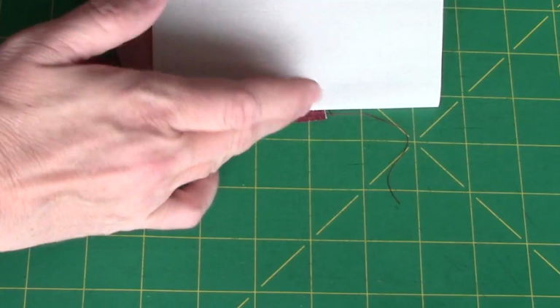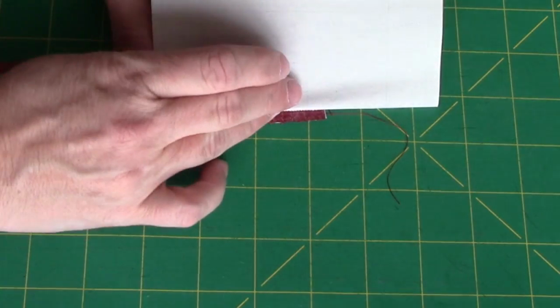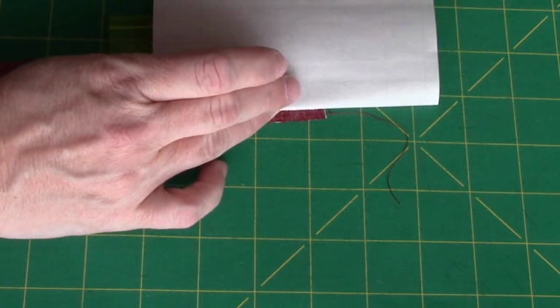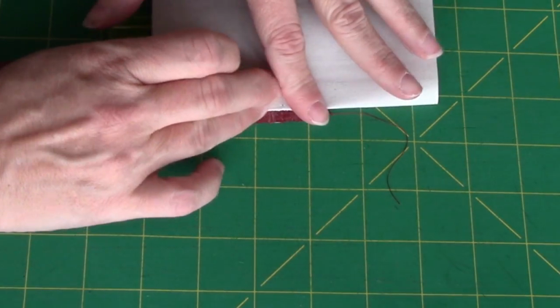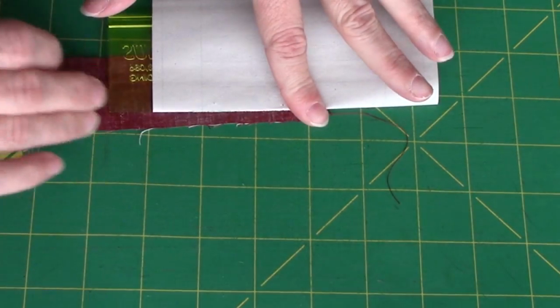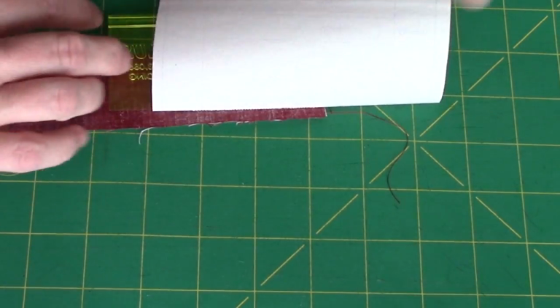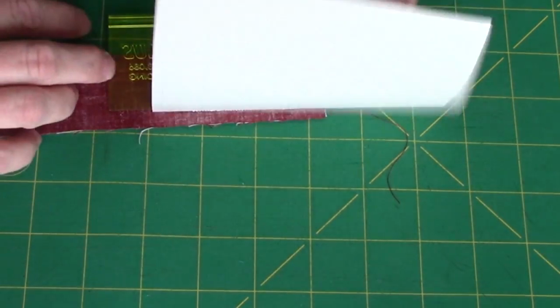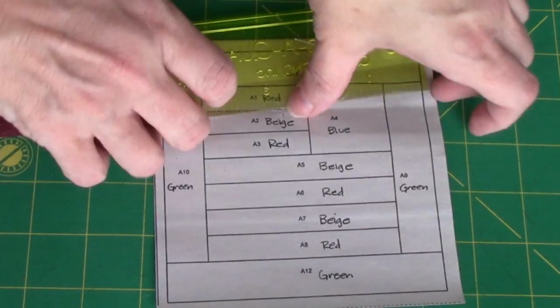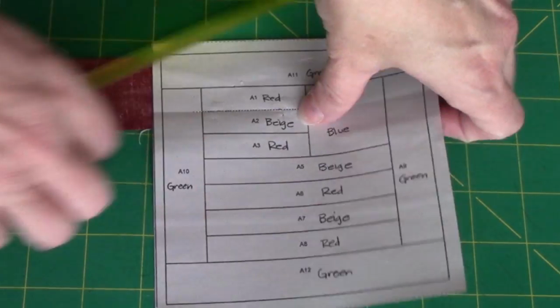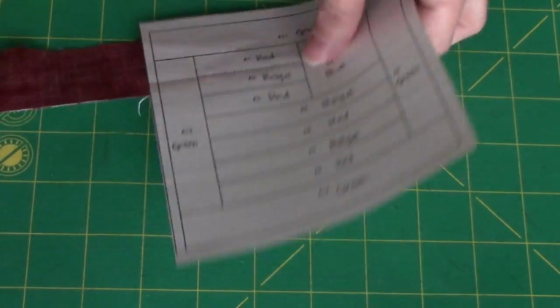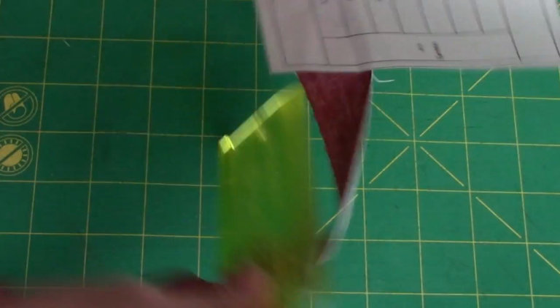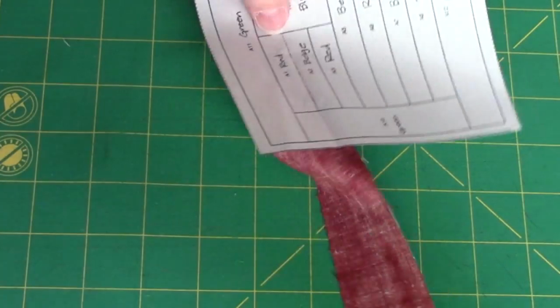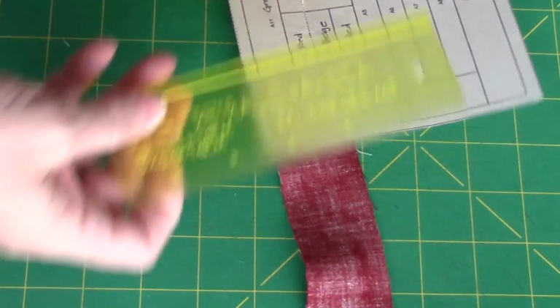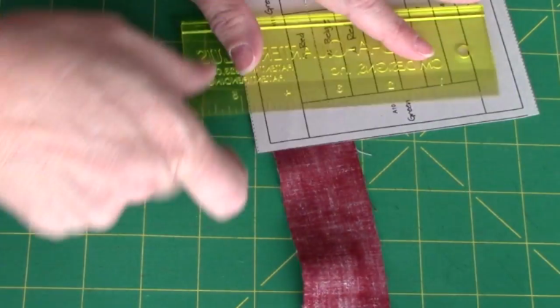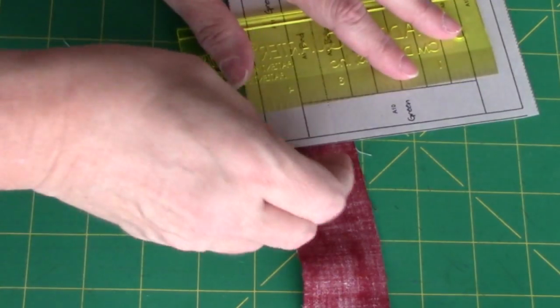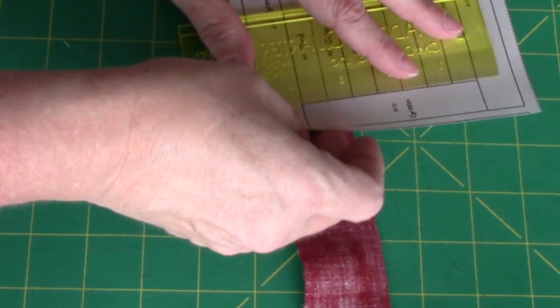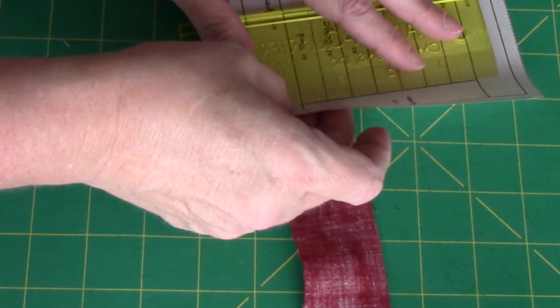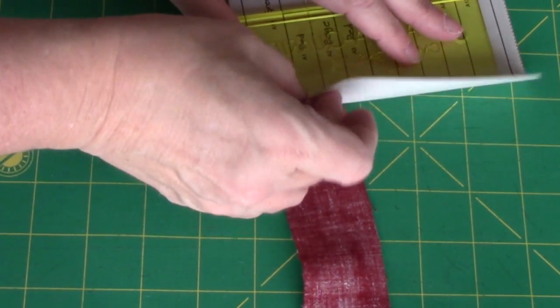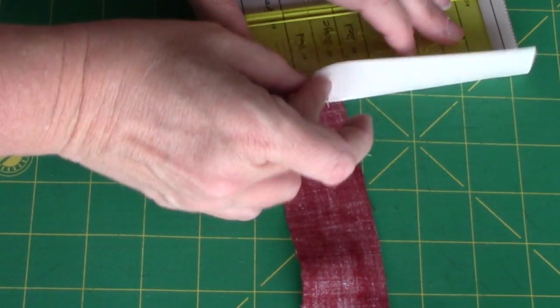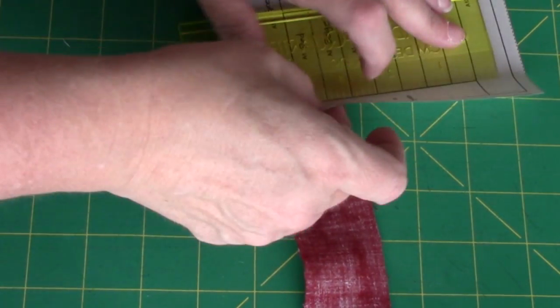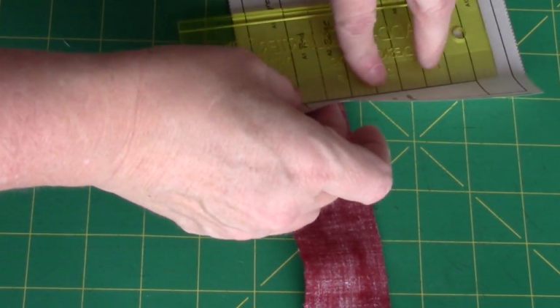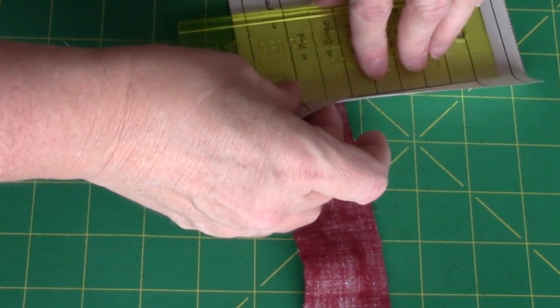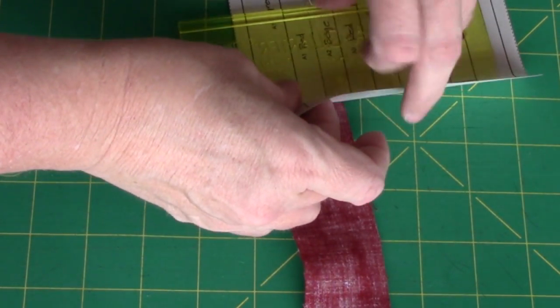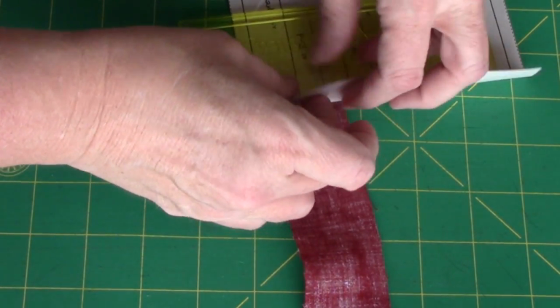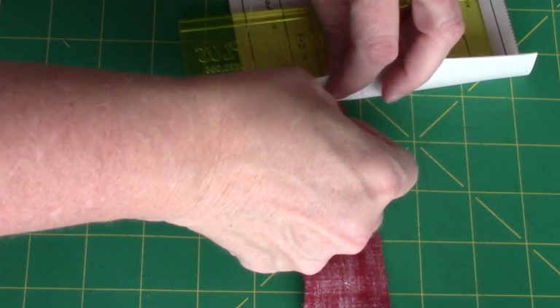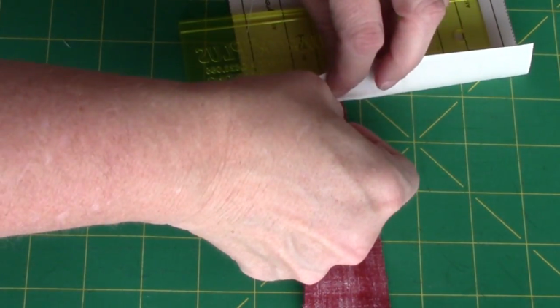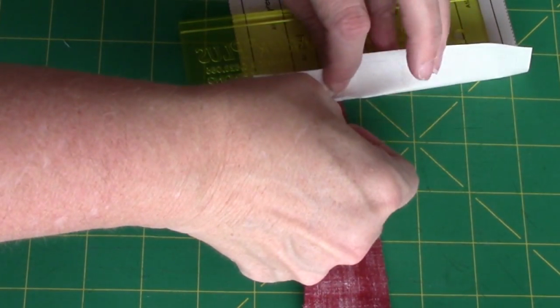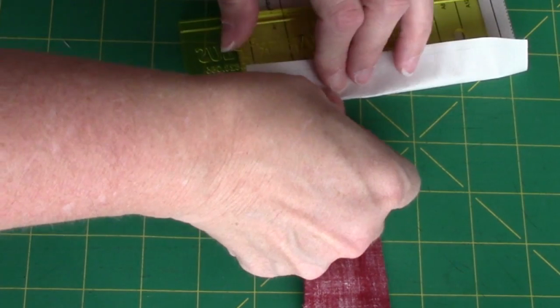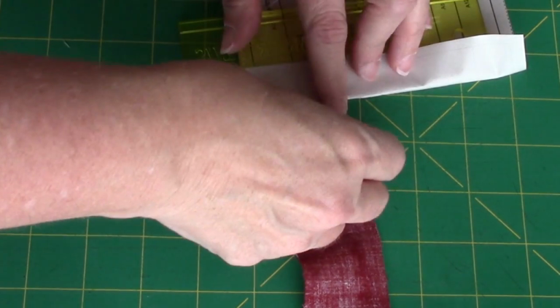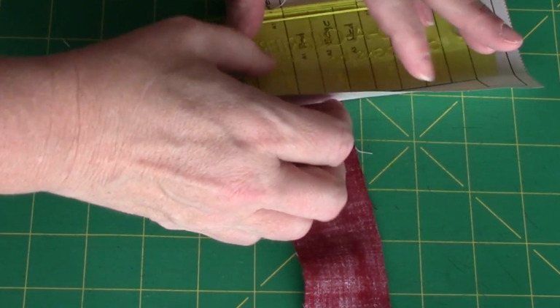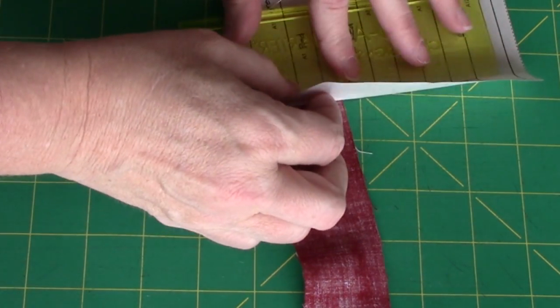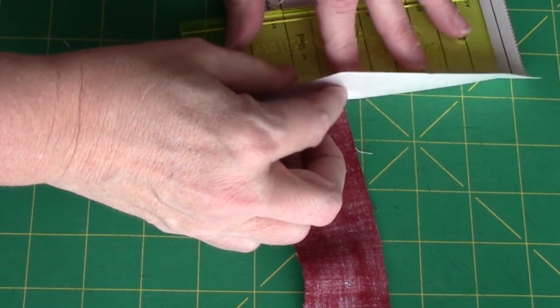You could just use an index card or an envelope to fold back on, and then just a regular ruler to measure your quarter of an inch. That would be fine too.